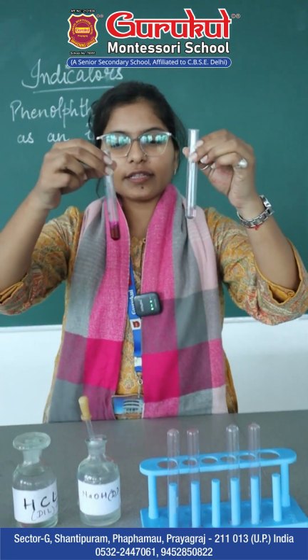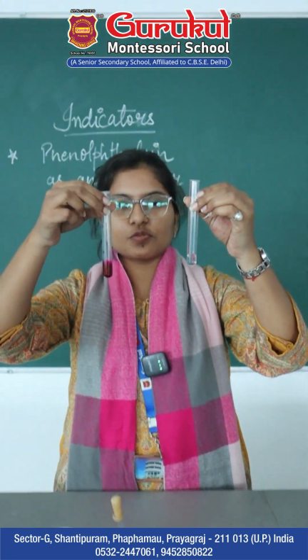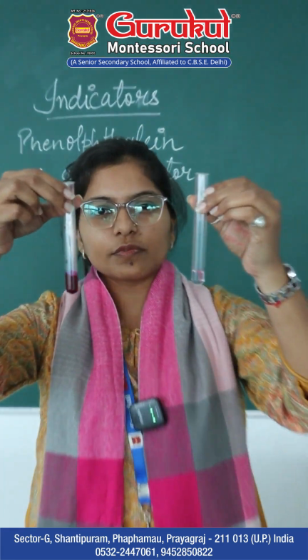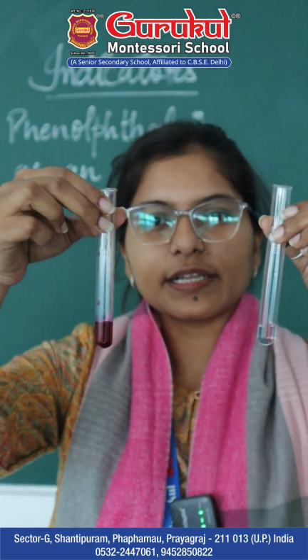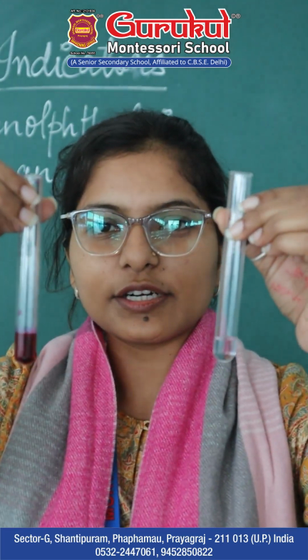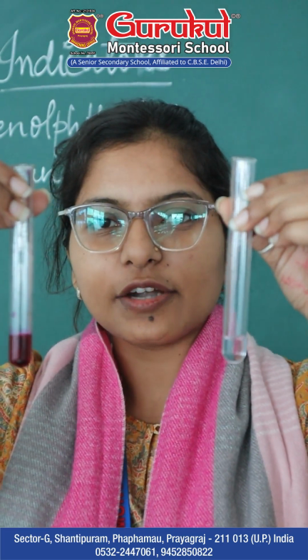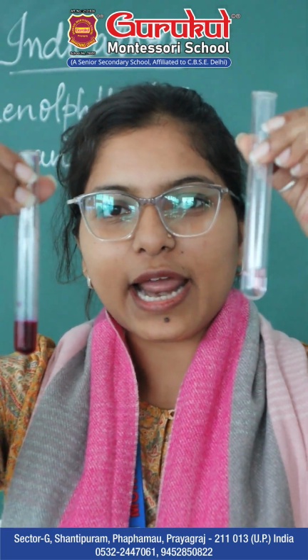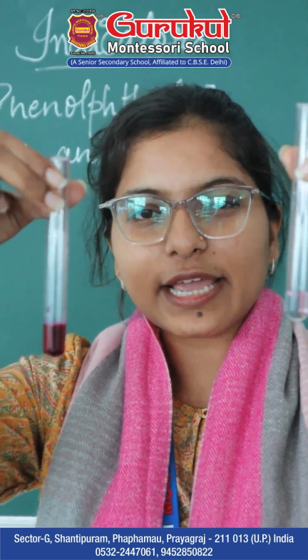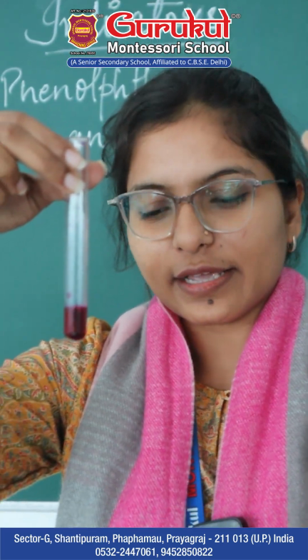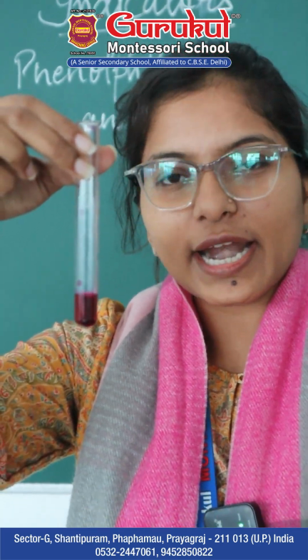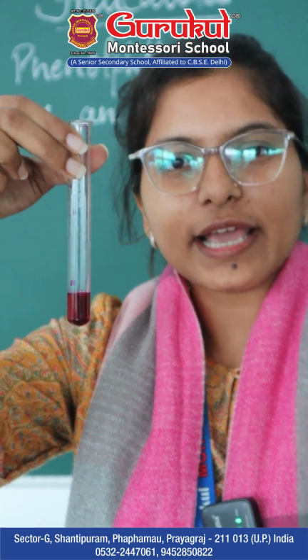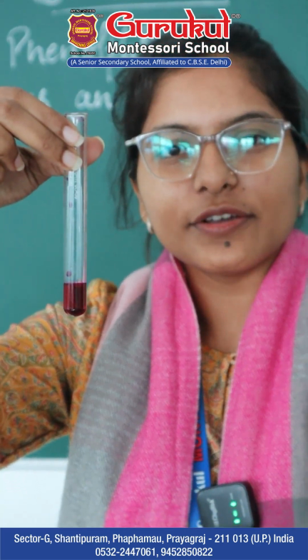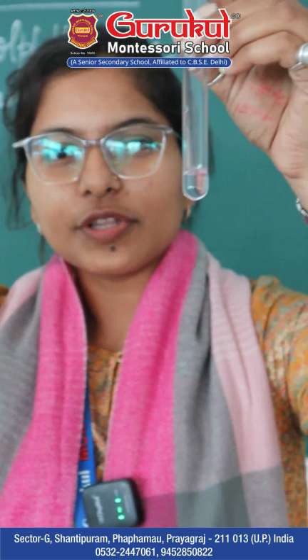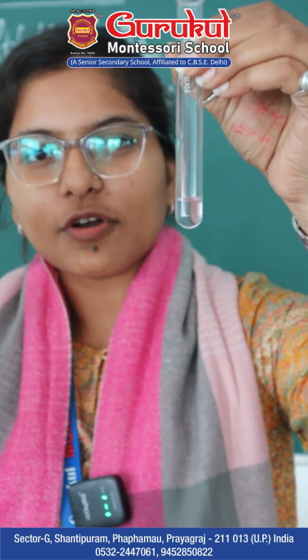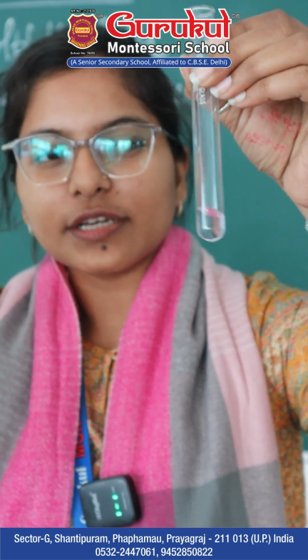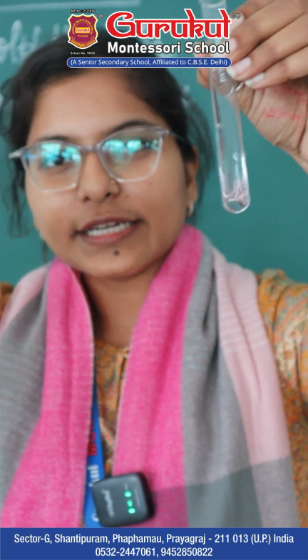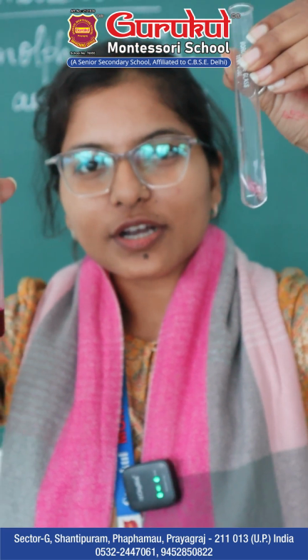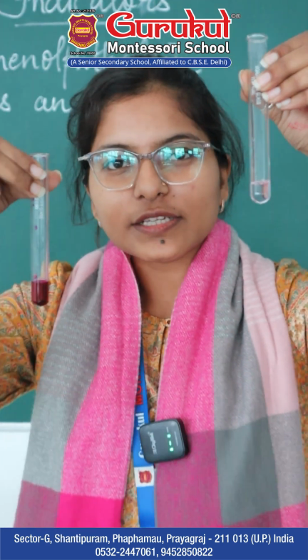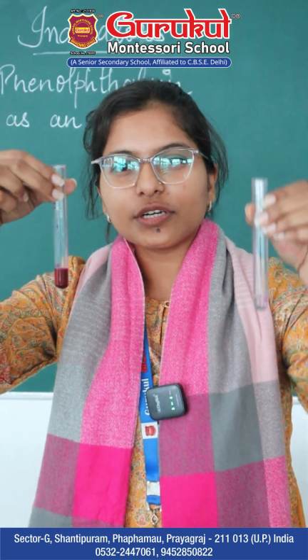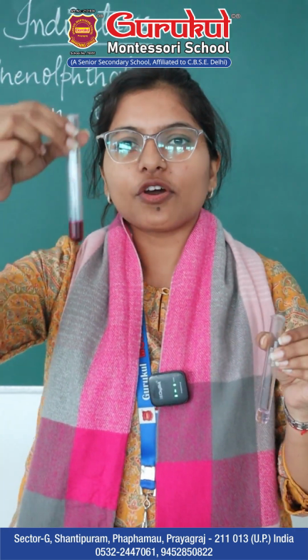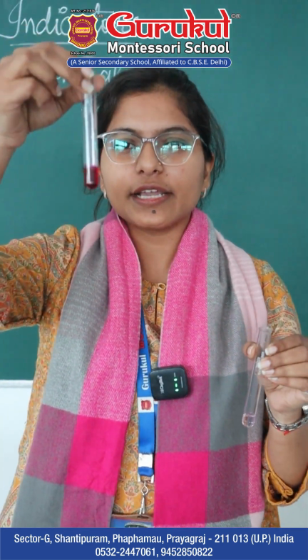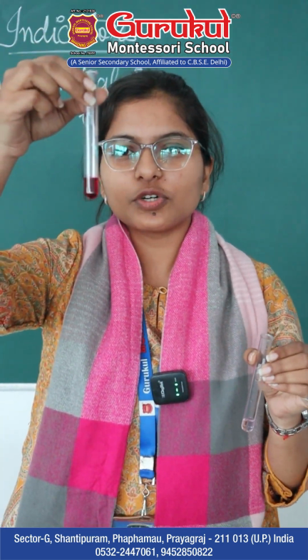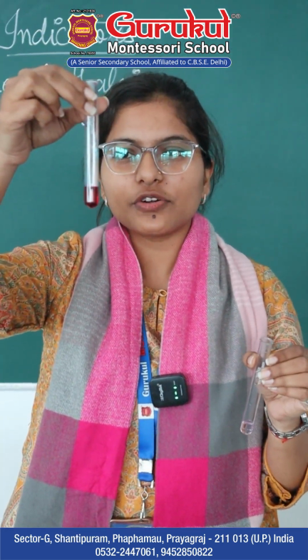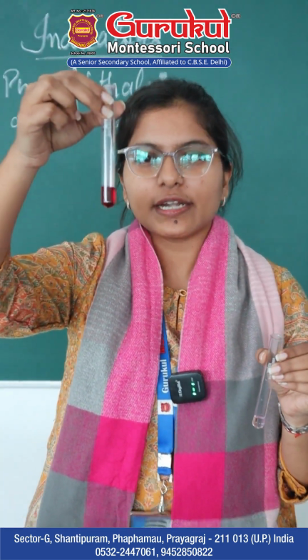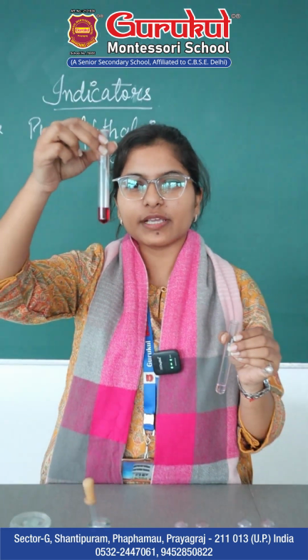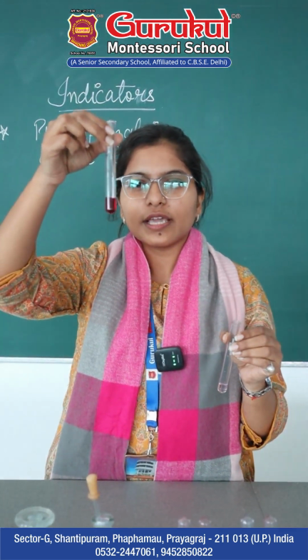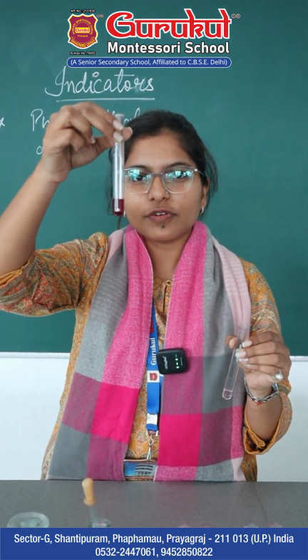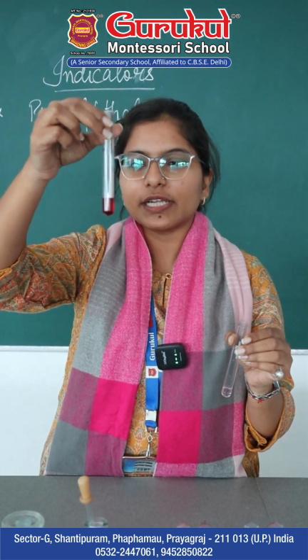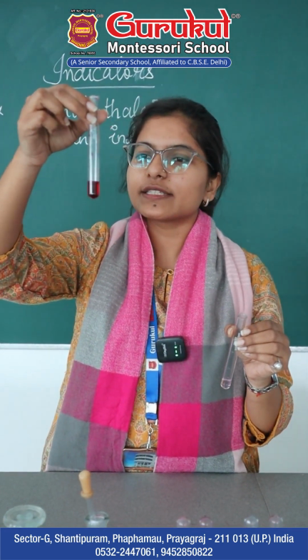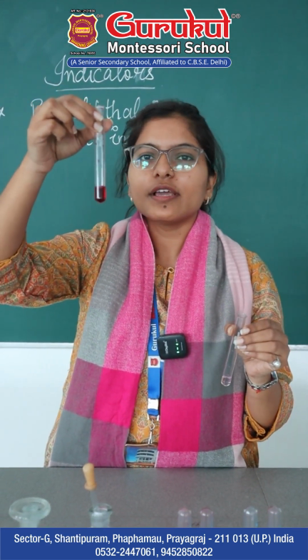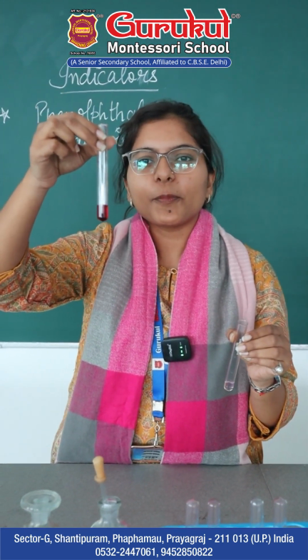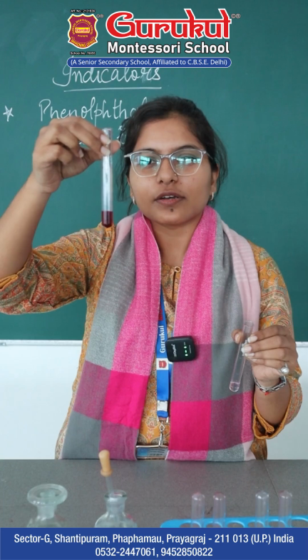Seeing these two tubes, we get the result that on adding the acid with the phenolphthalein, it gives a colorless solution. And on adding sodium hydroxide as a base into the phenolphthalein, it gives a pink solution.